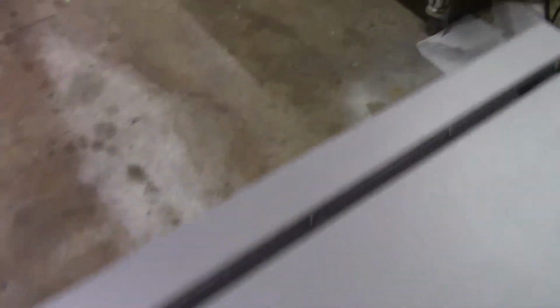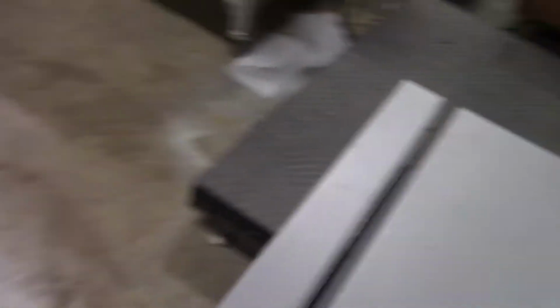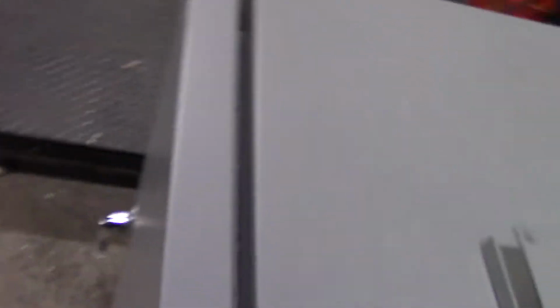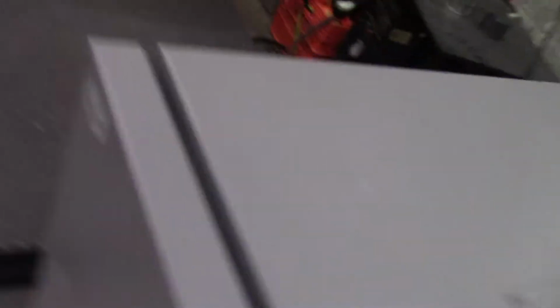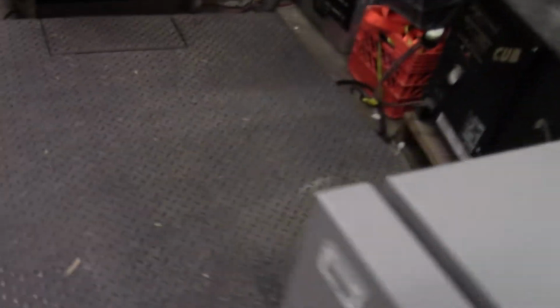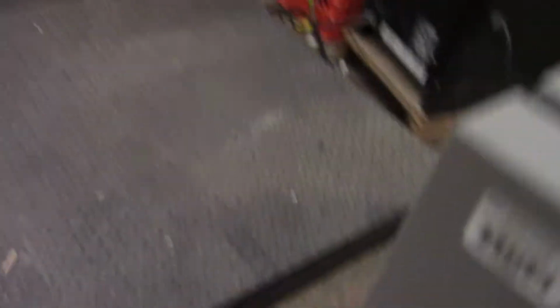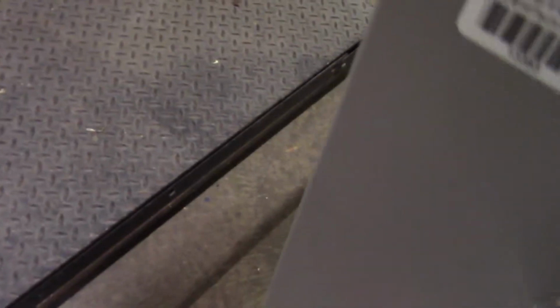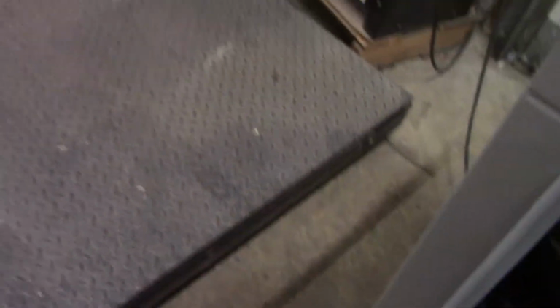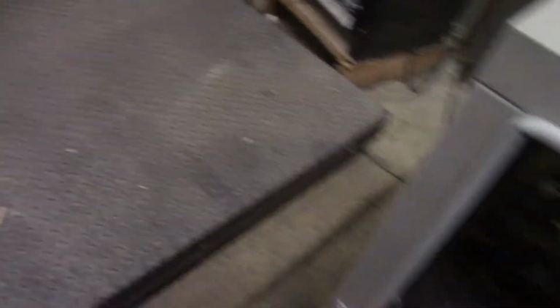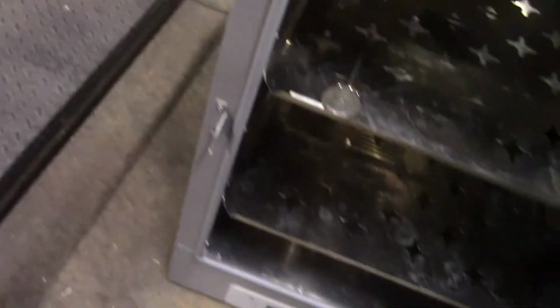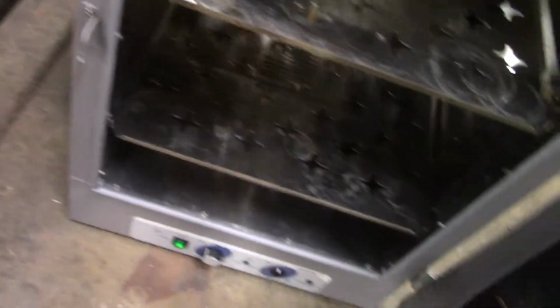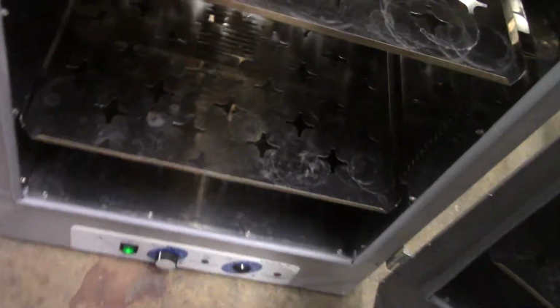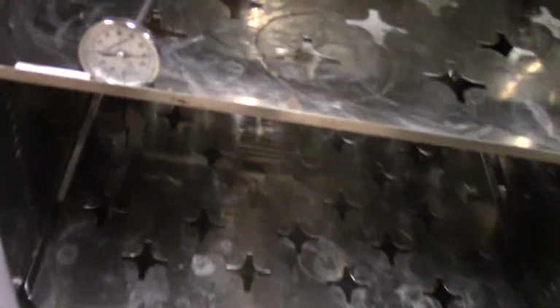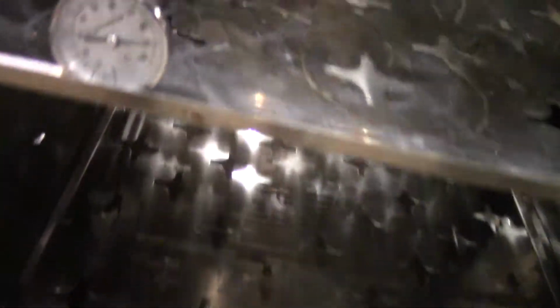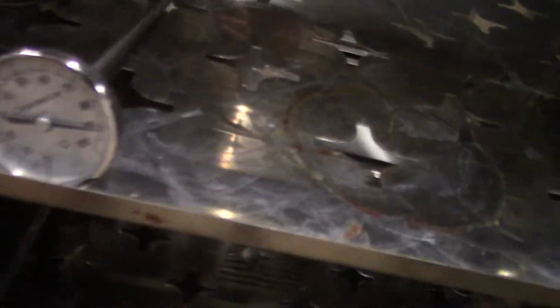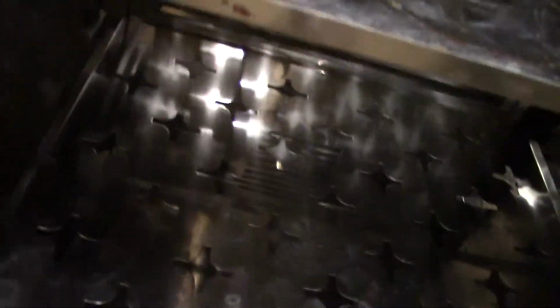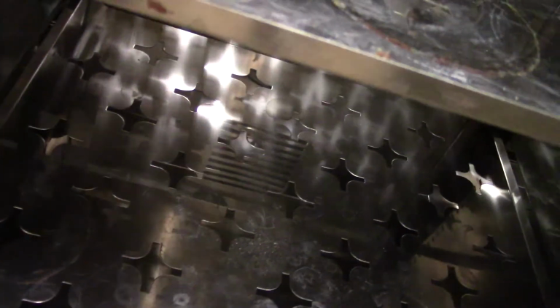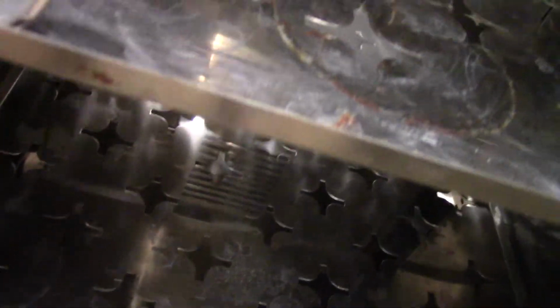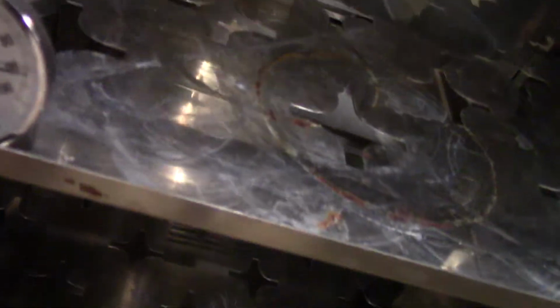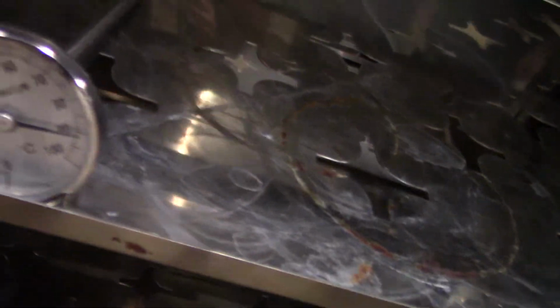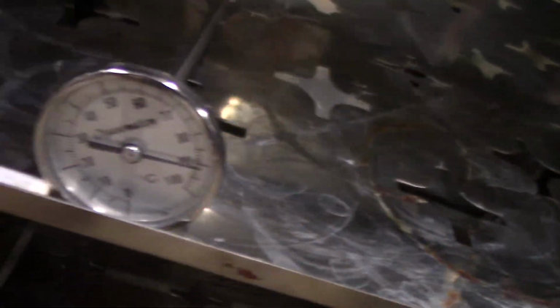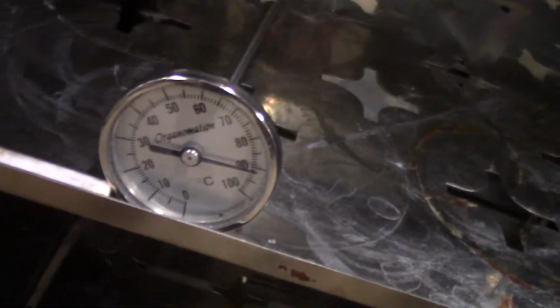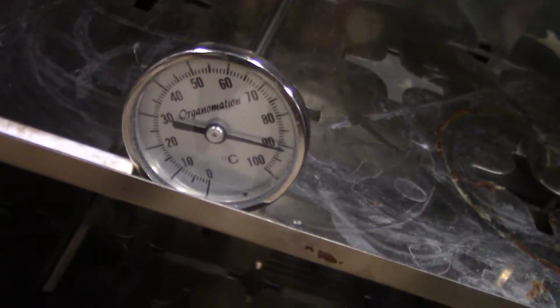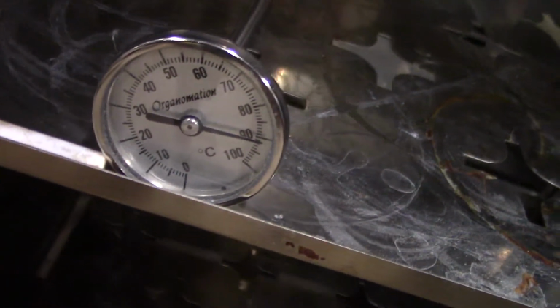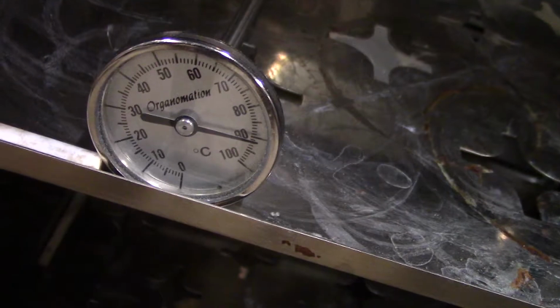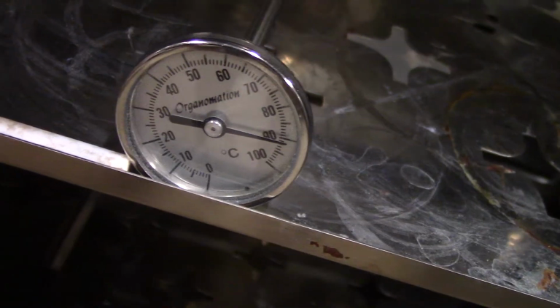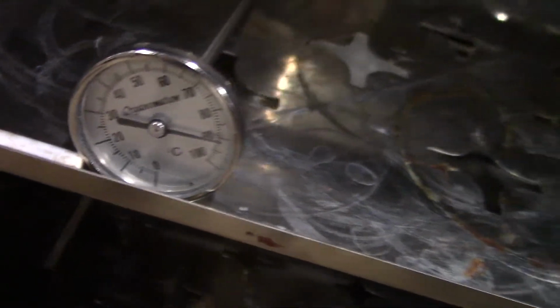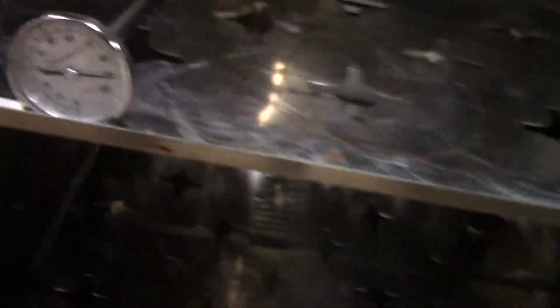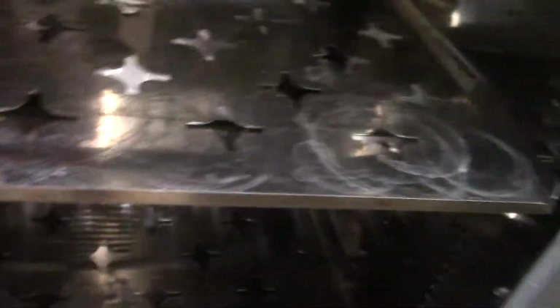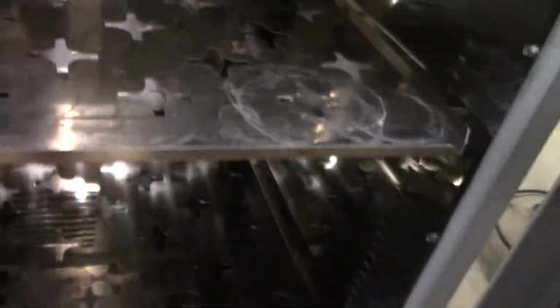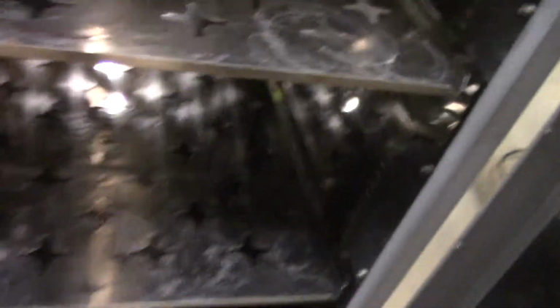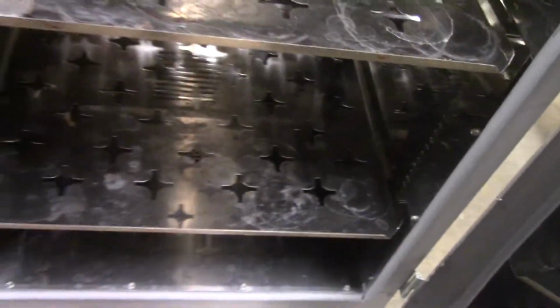Let's get a look inside. It's been on for about 15 minutes and just over 90 degrees. Two adjustable shelves.